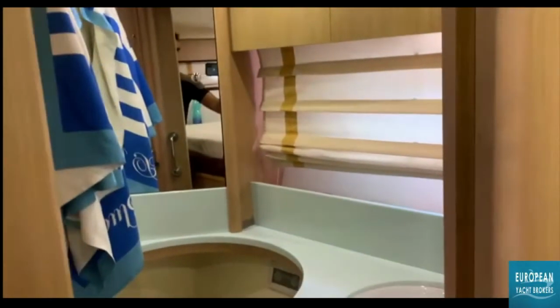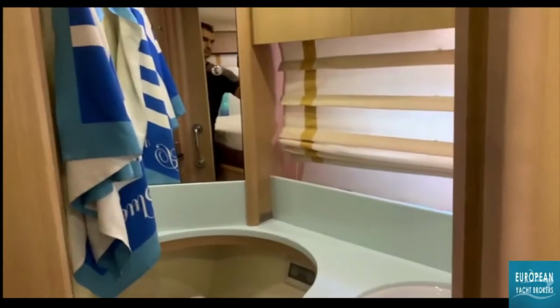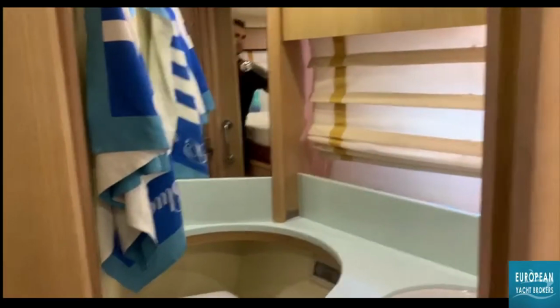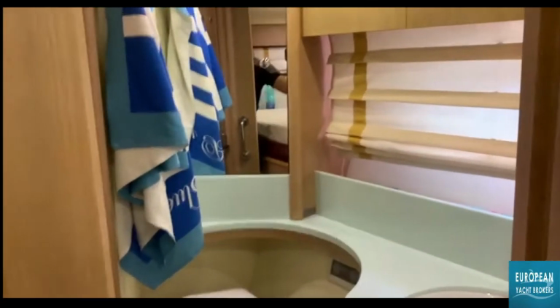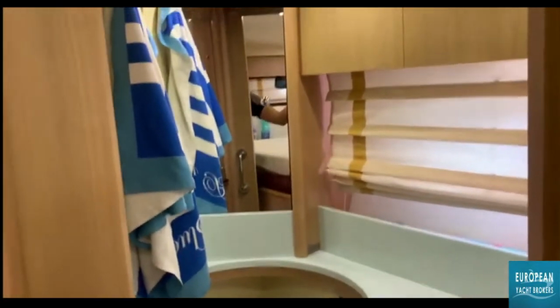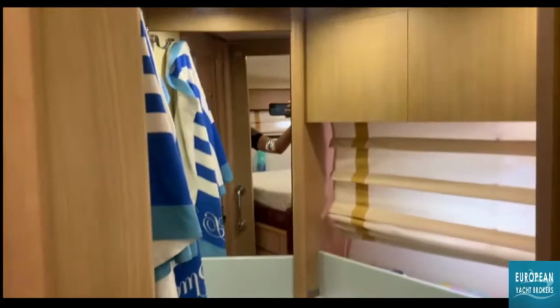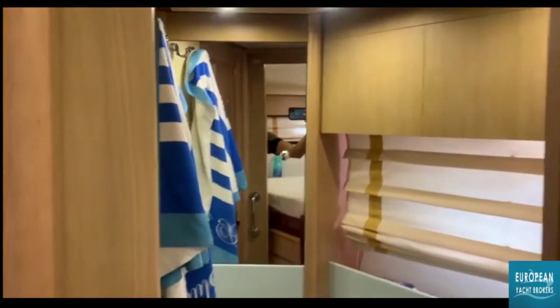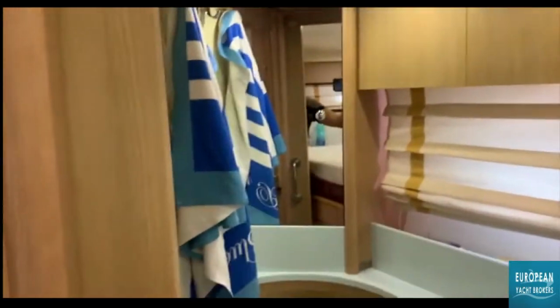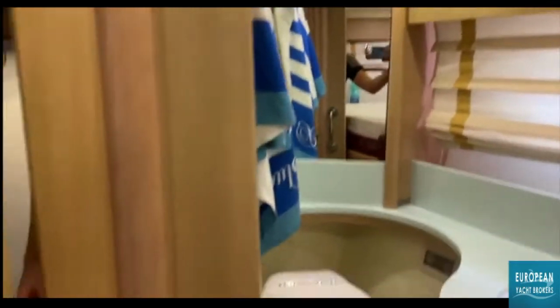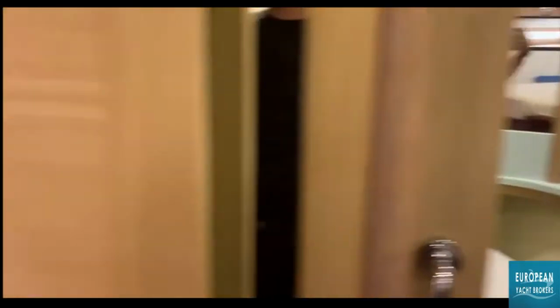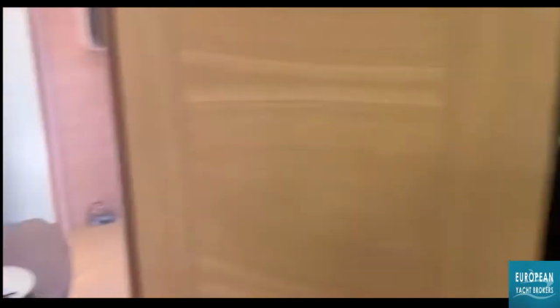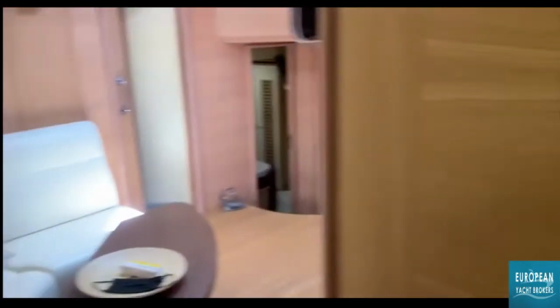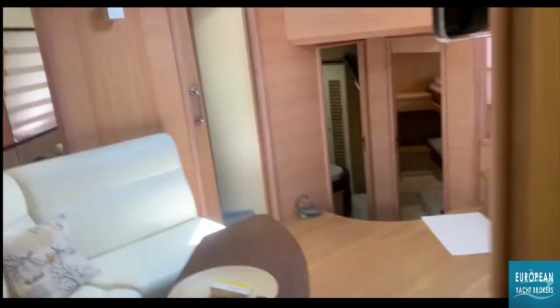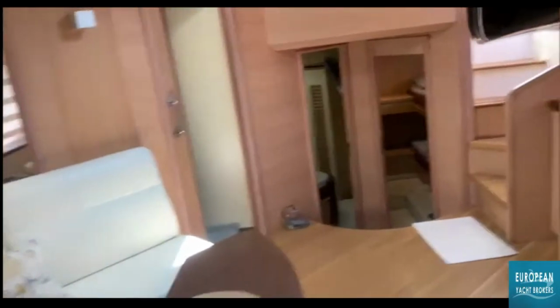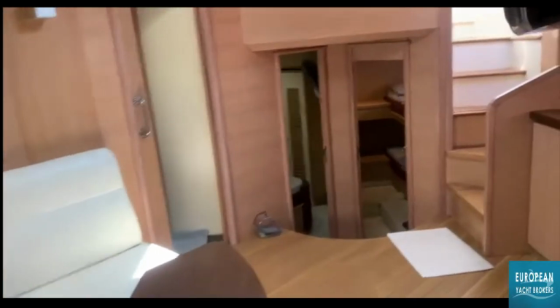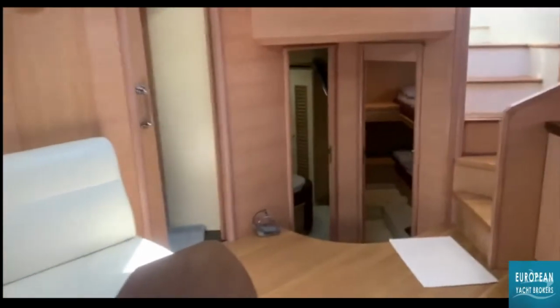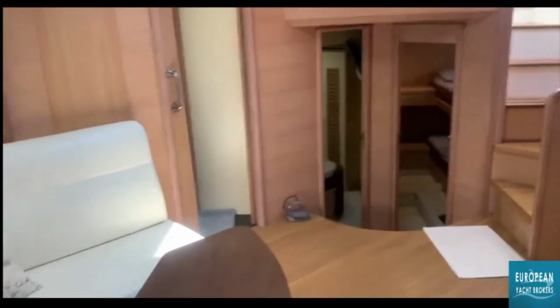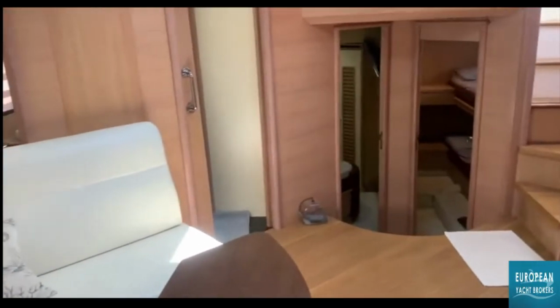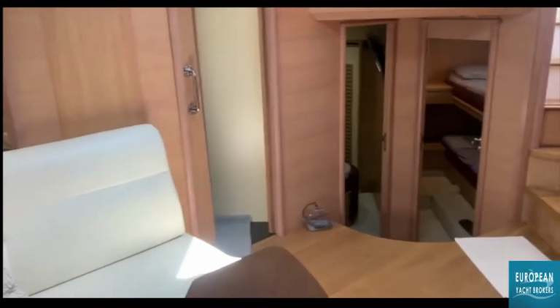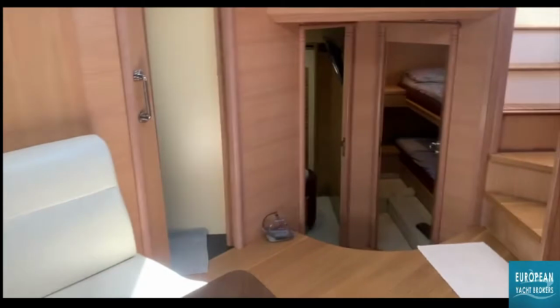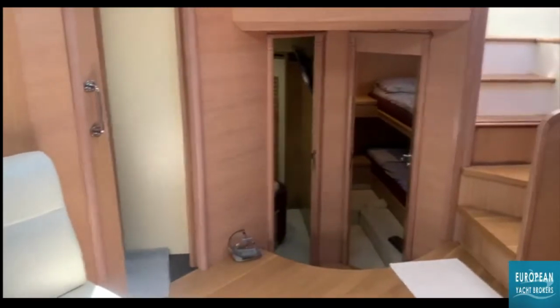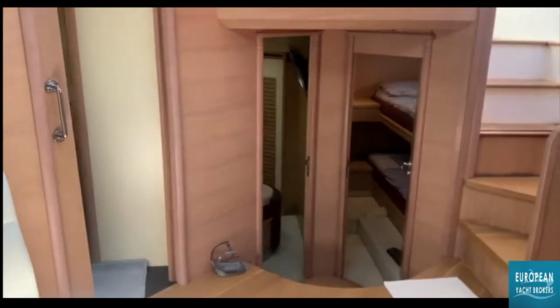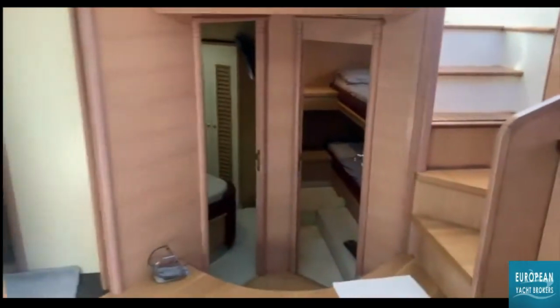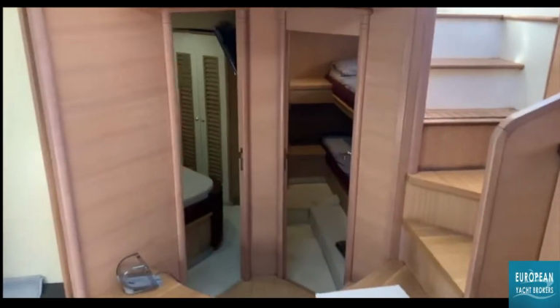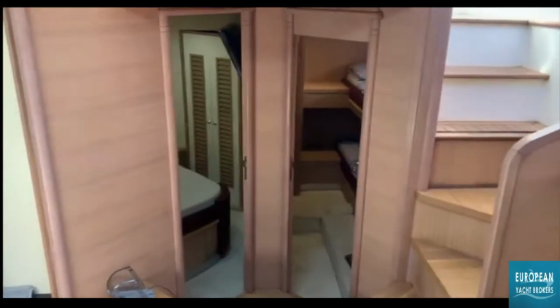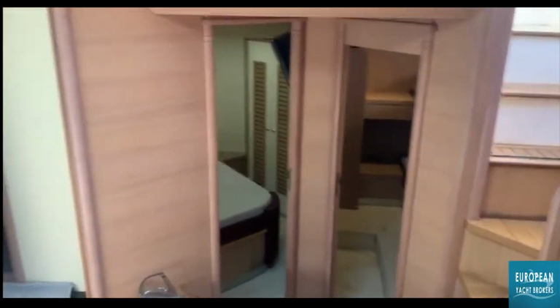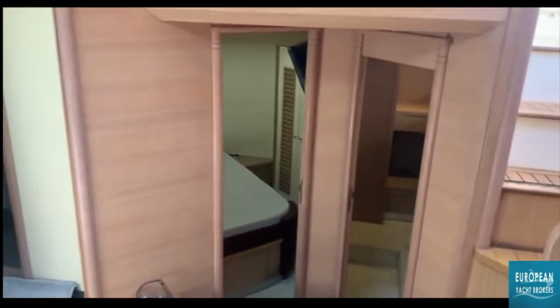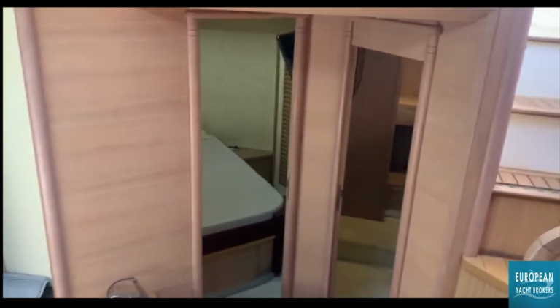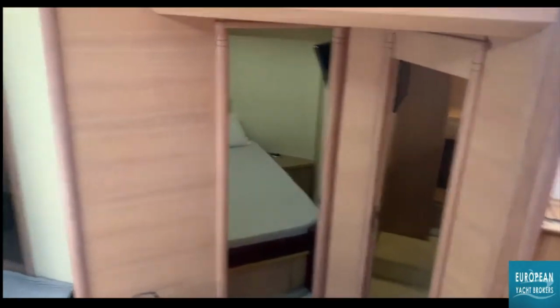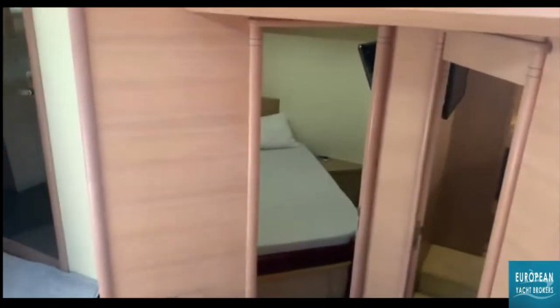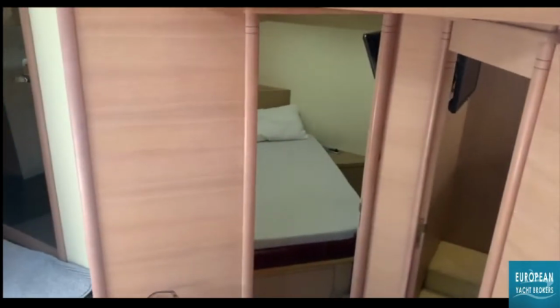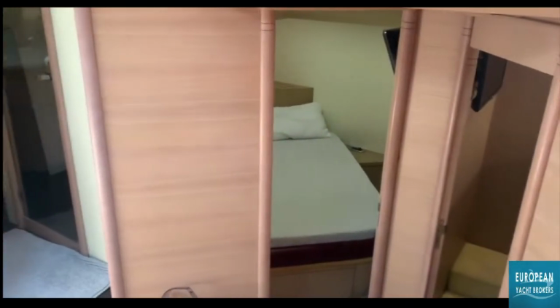I'm going to add a picture to show you the layout of the boat, which is quite interesting. It's very well designed — I don't think anyone has improved on the design of these, and certainly the quality of the material is superior to the ones that are used today.